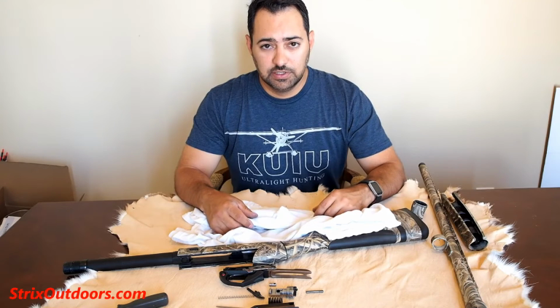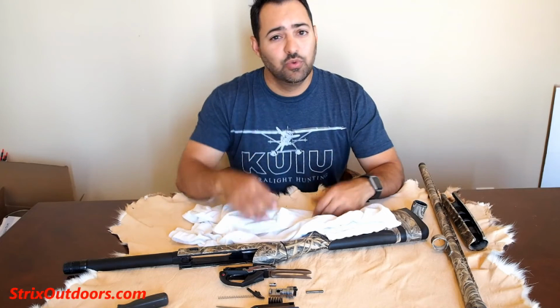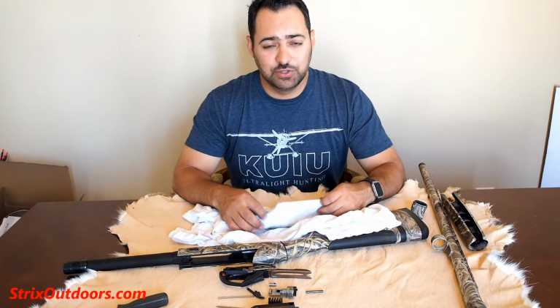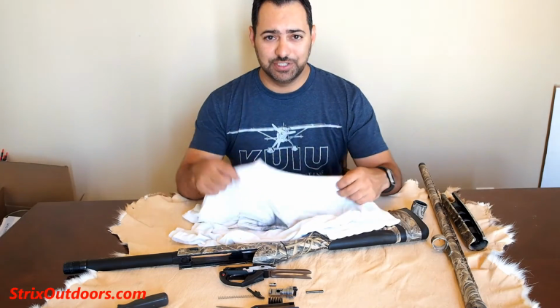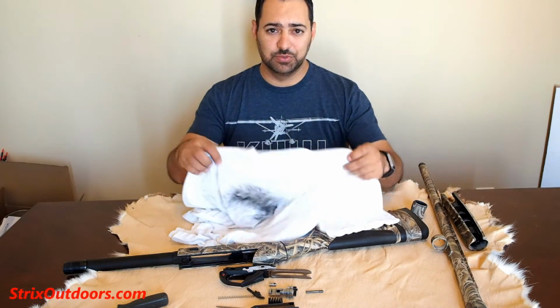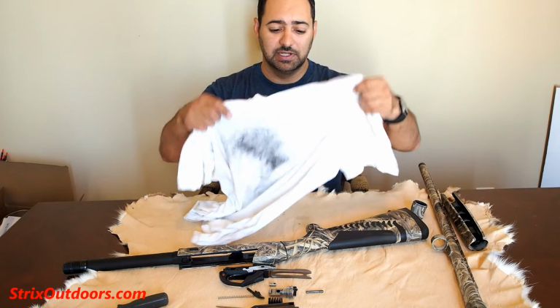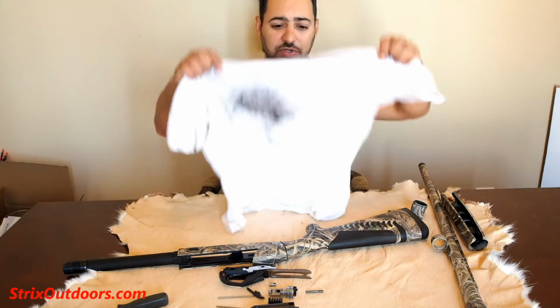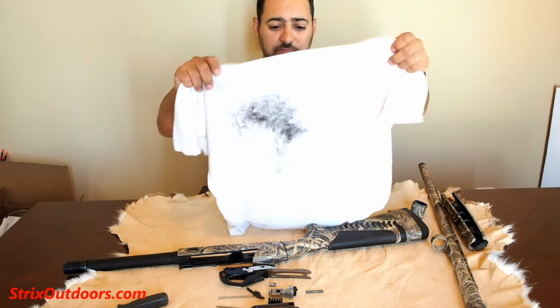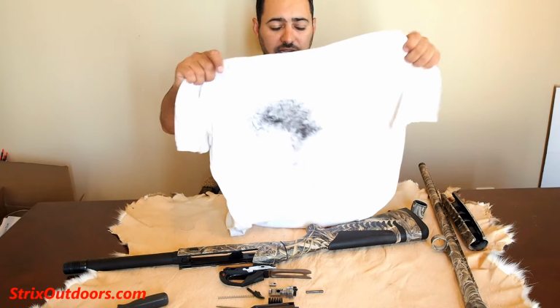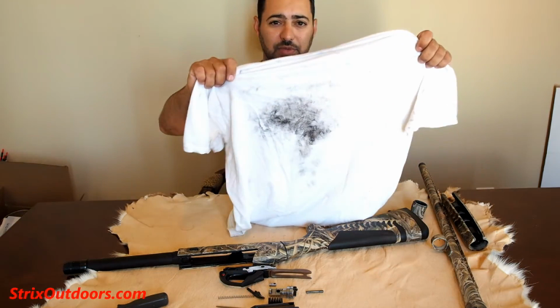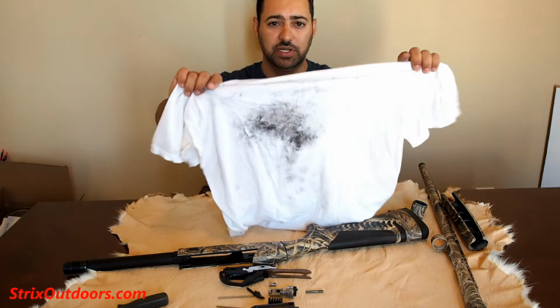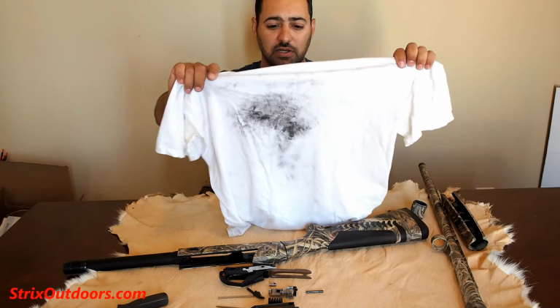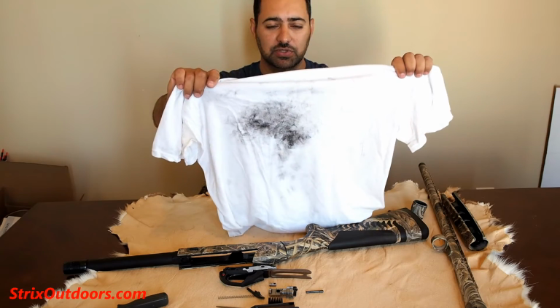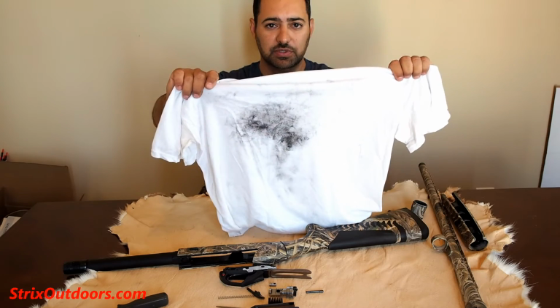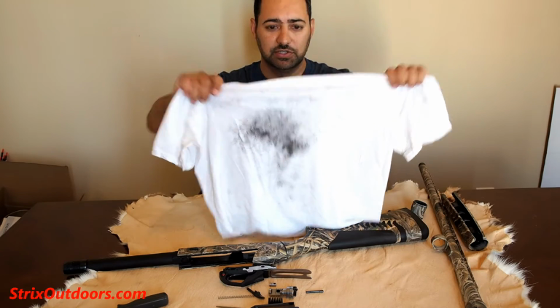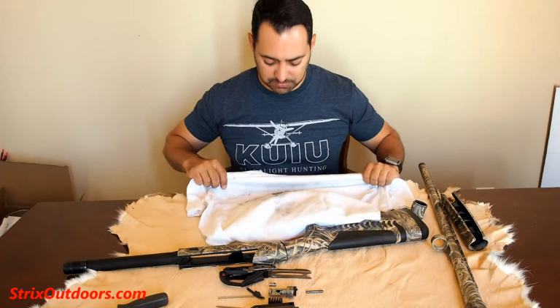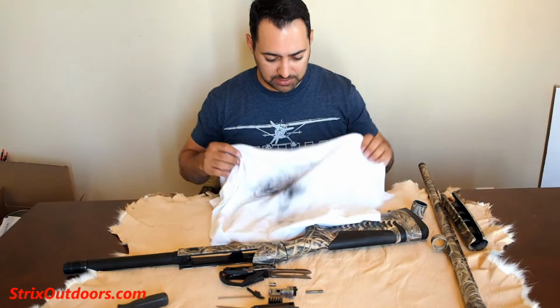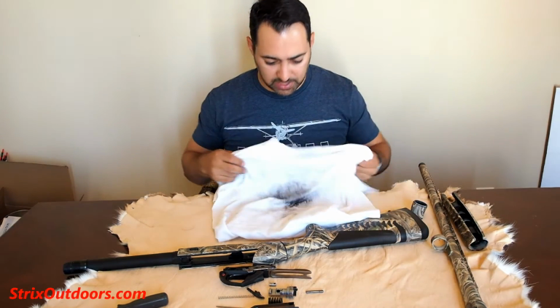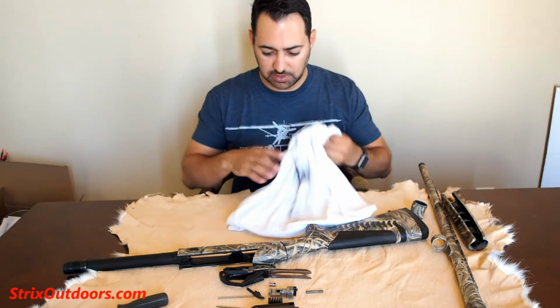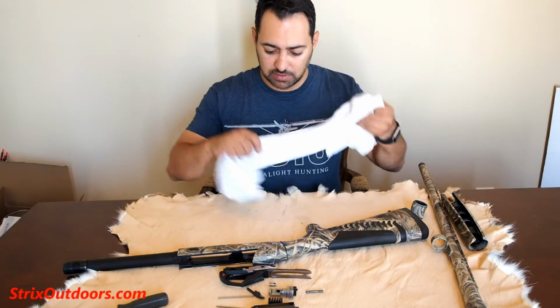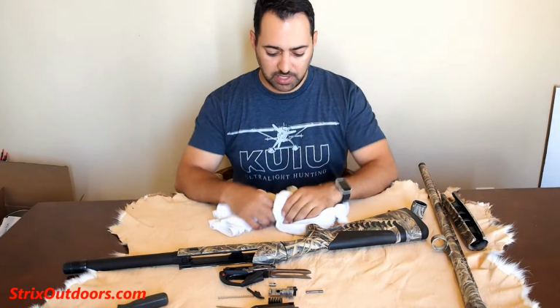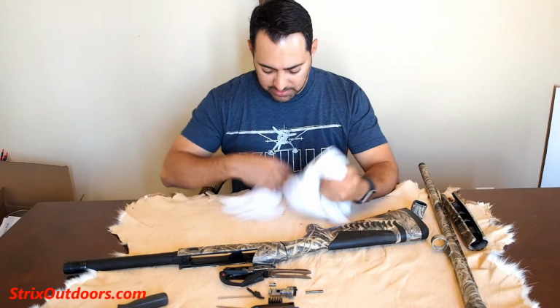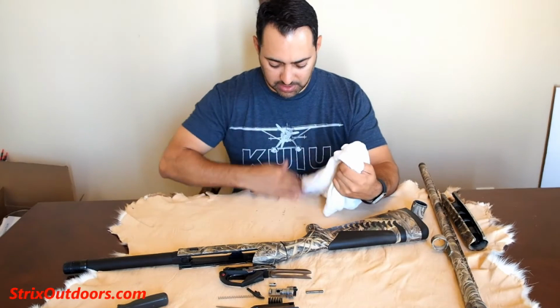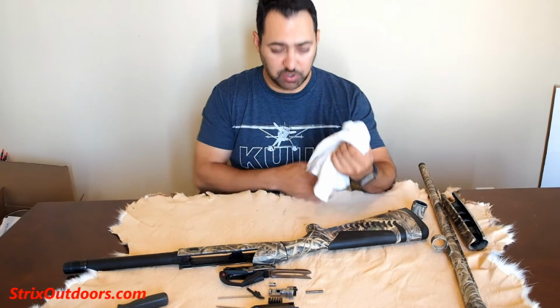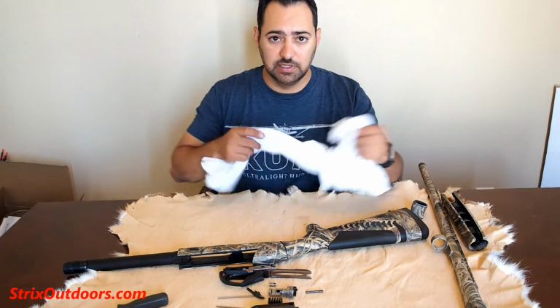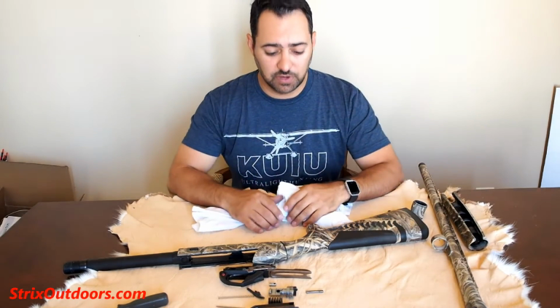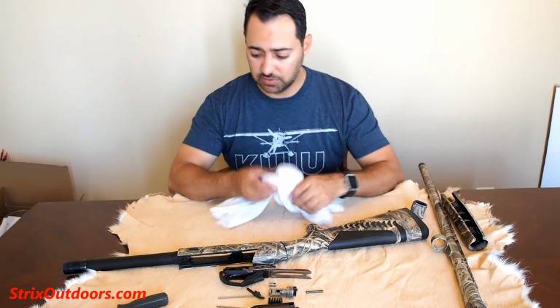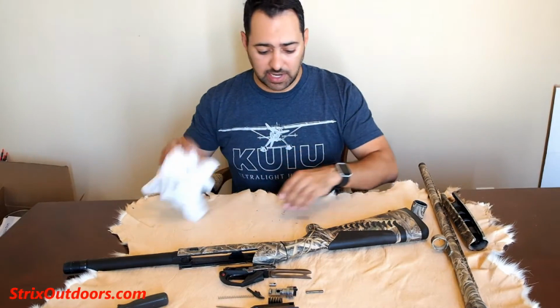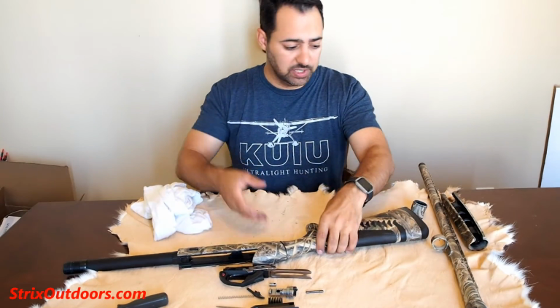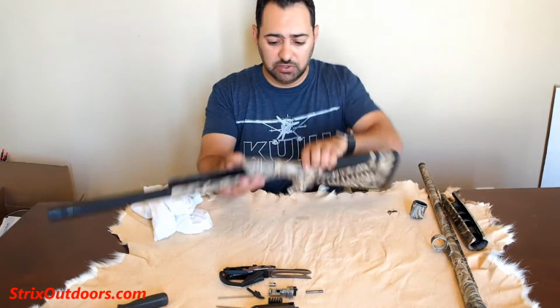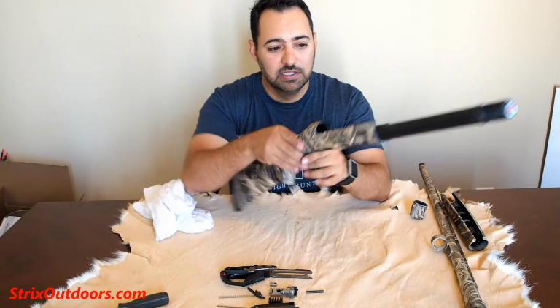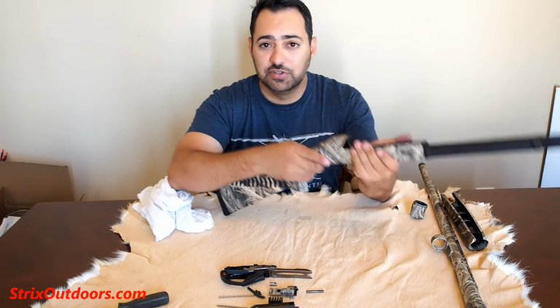We'll call this the white shirt test — this was perfectly clean before we started. You can see about how much debris or gunk was on the receiver and internals. Not a terrible amount, but a little bit. Haven't had an issue with the gun. It's worked perfectly so far, so can't really complain. It's been great.